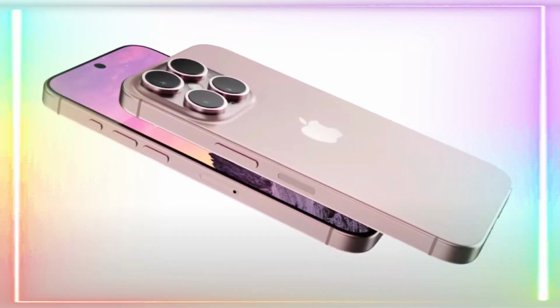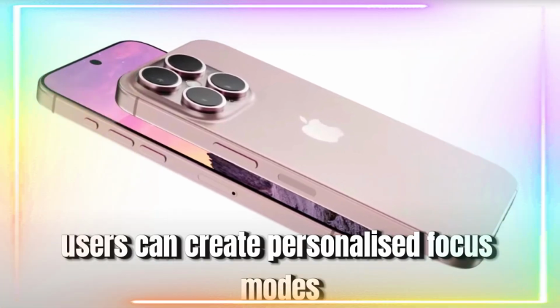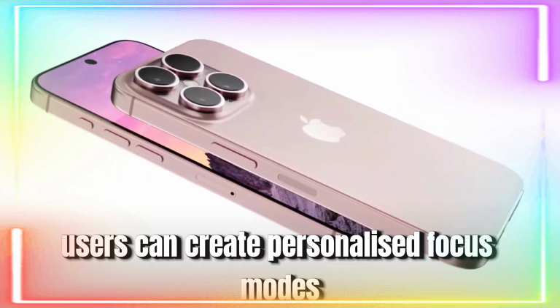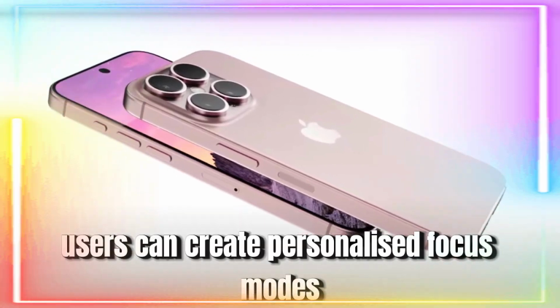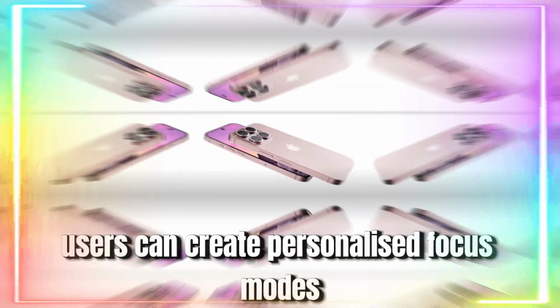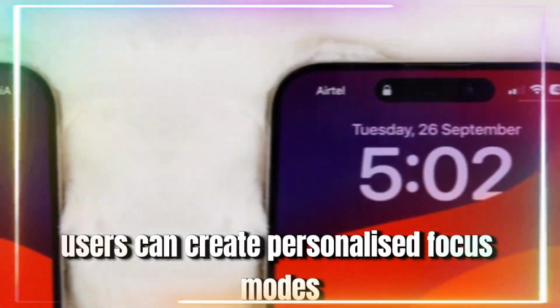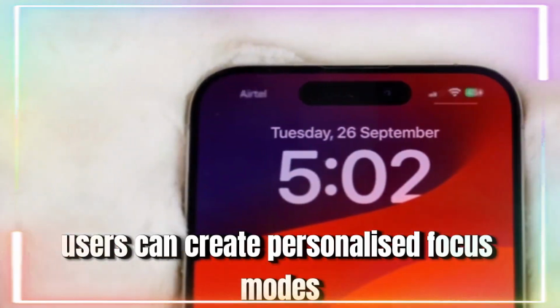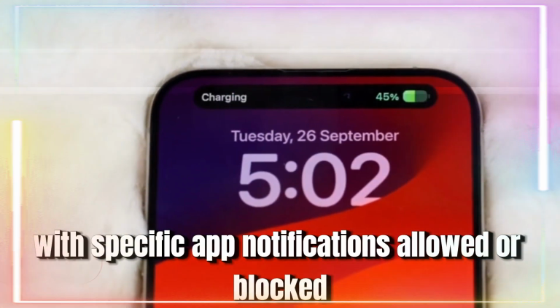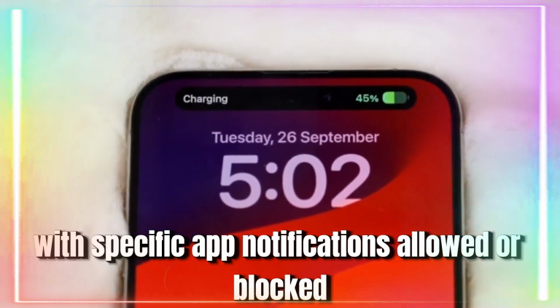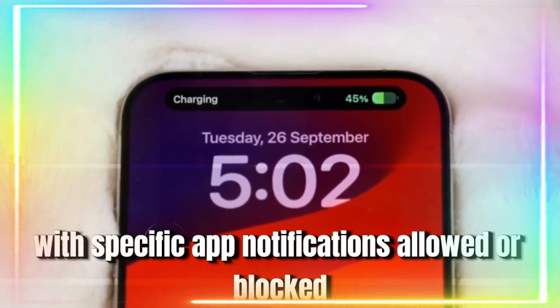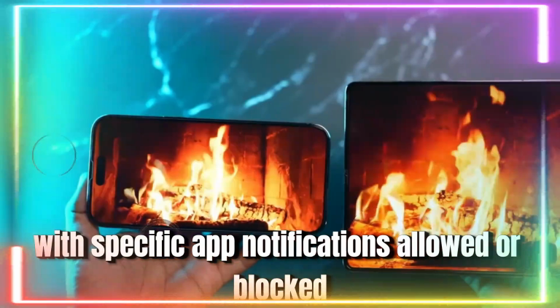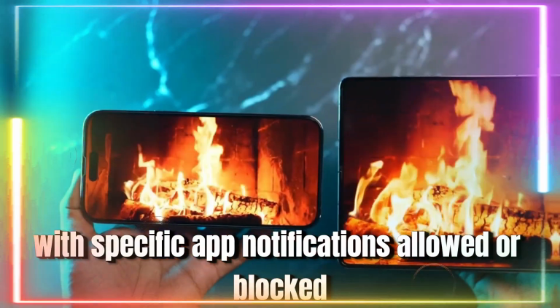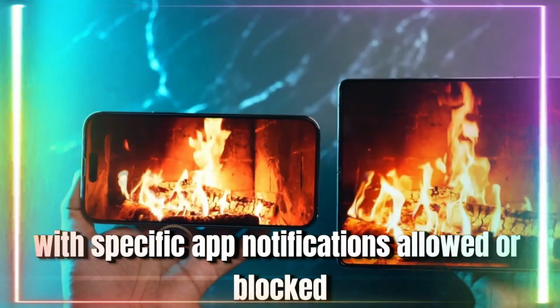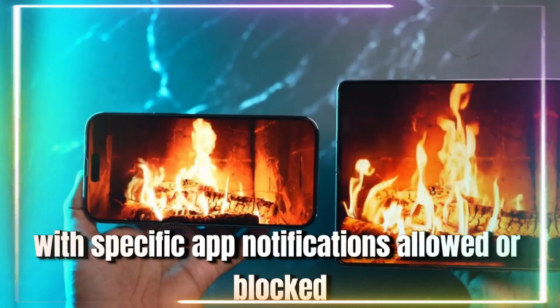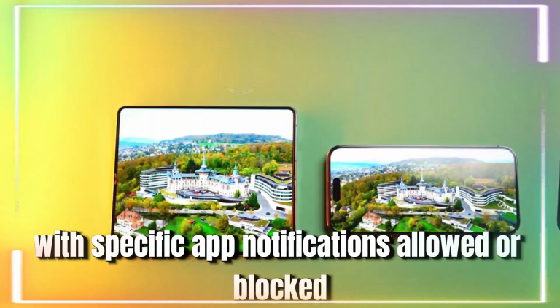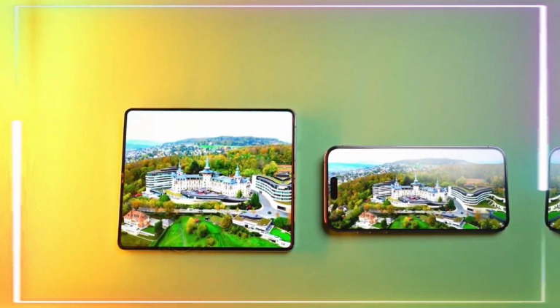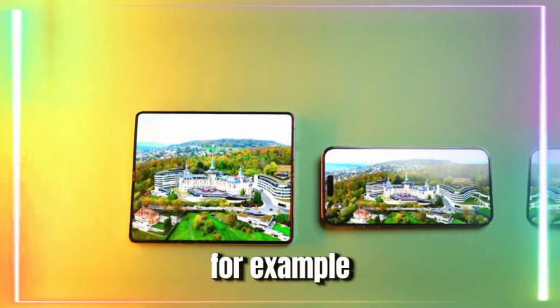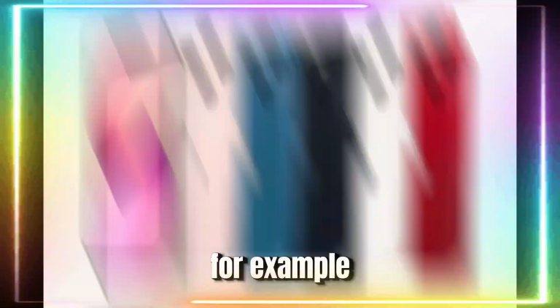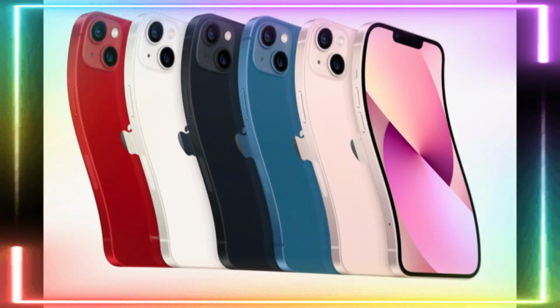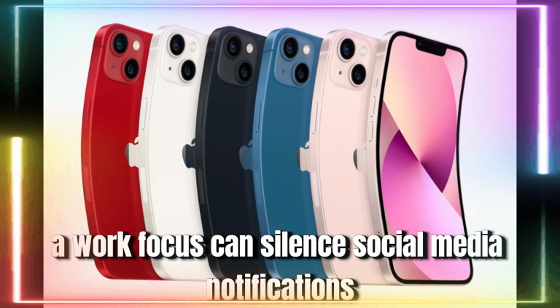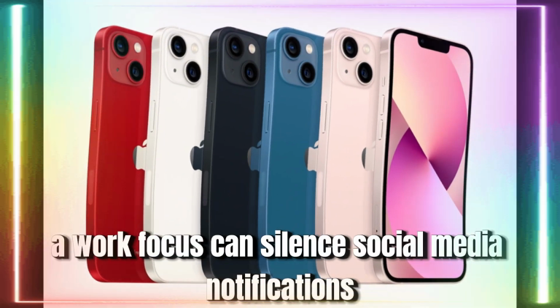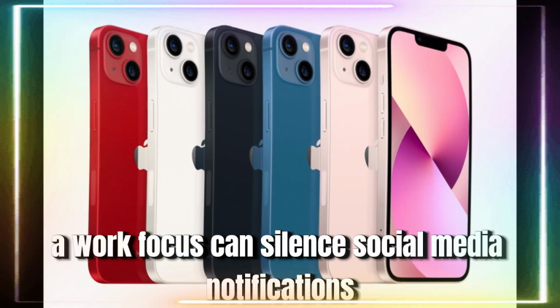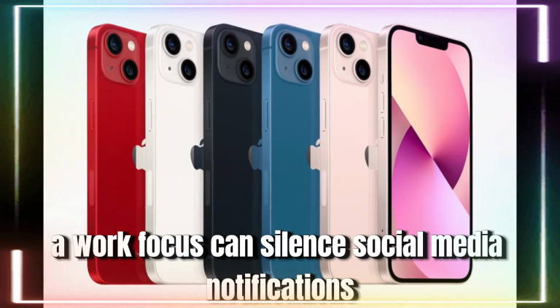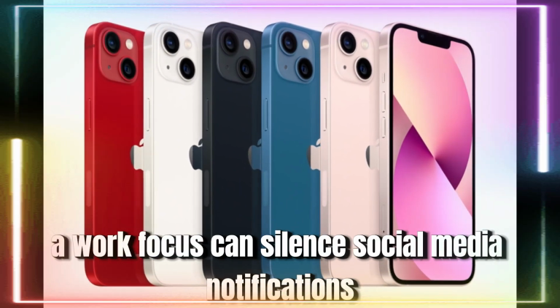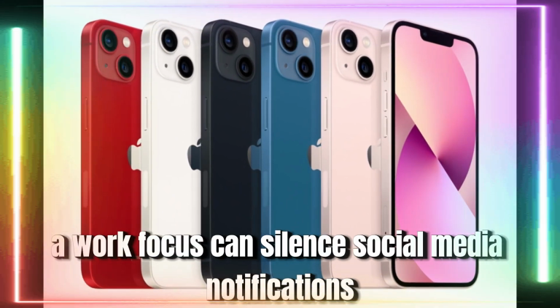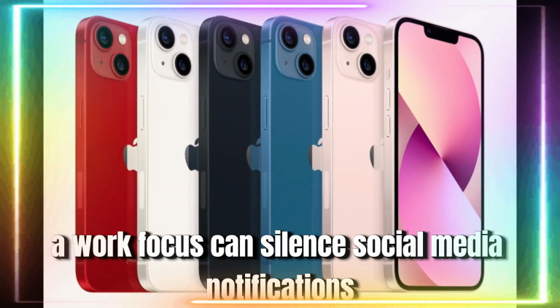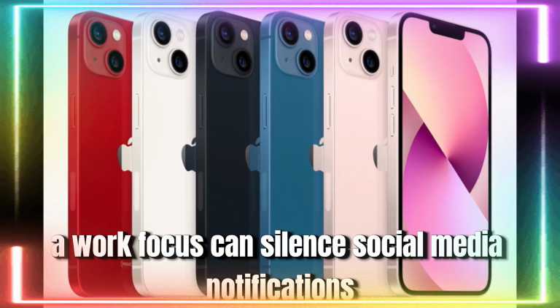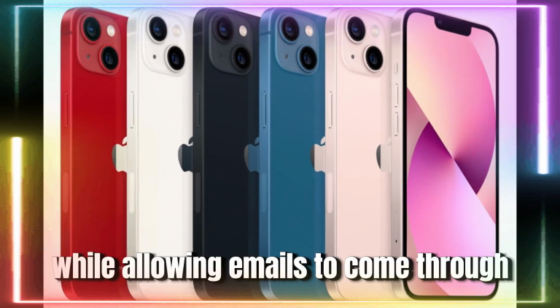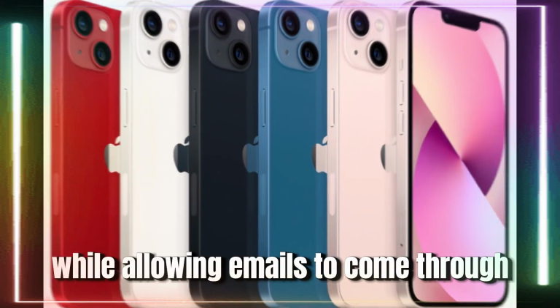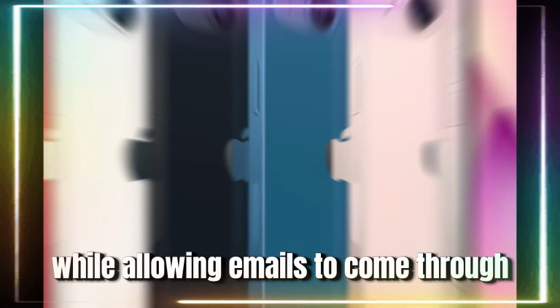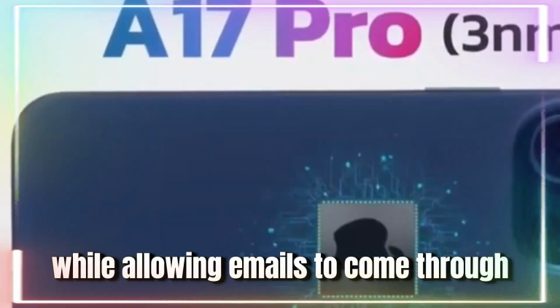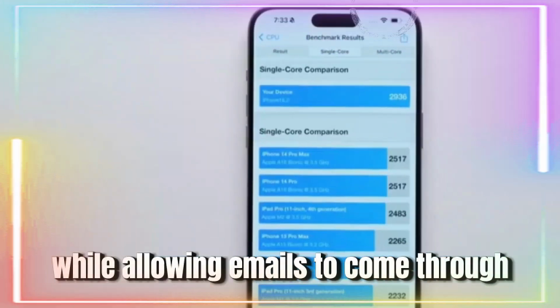Users can create personalized focus modes with specific app notifications allowed or blocked. For example, a work focus can silence social media notifications while allowing emails to come through.